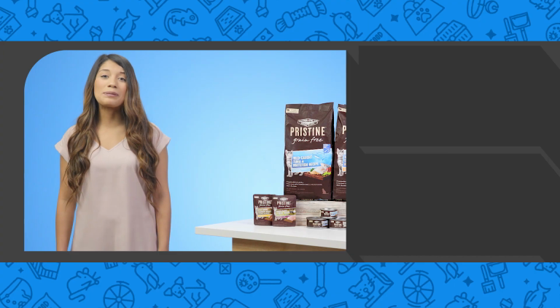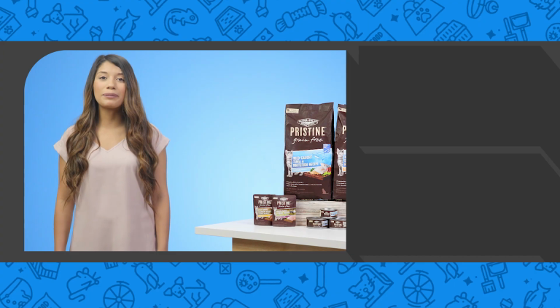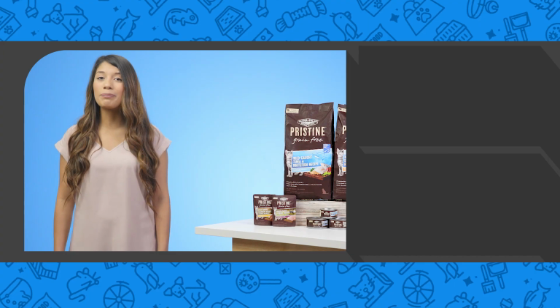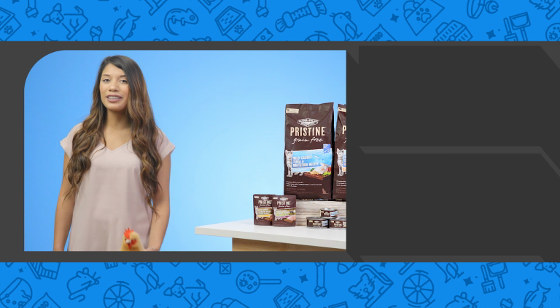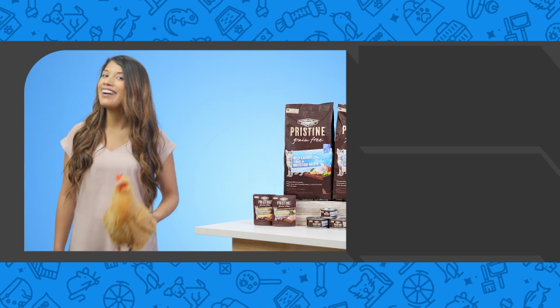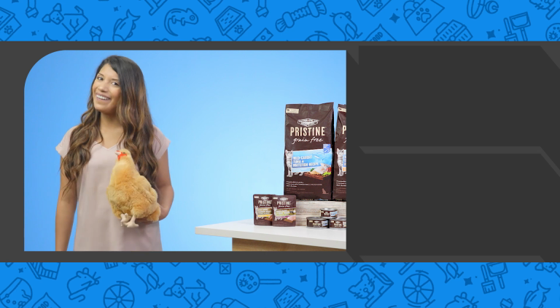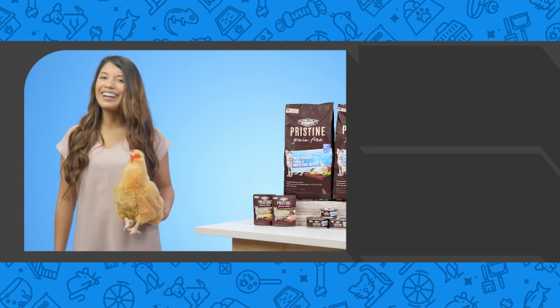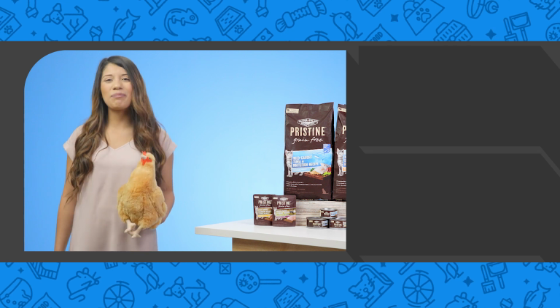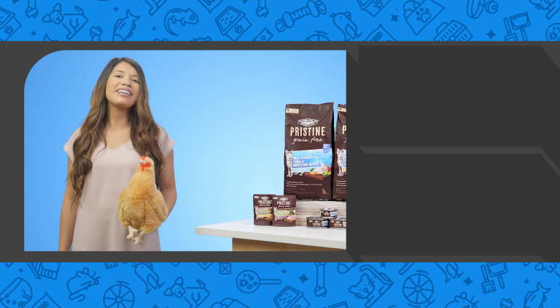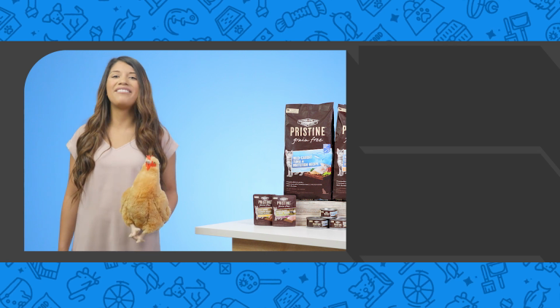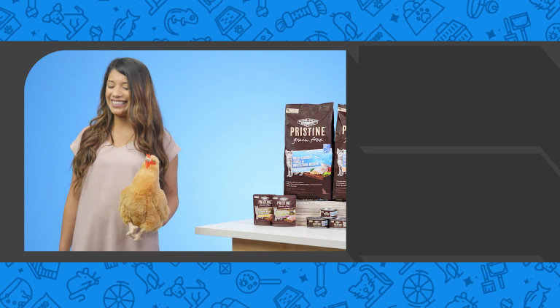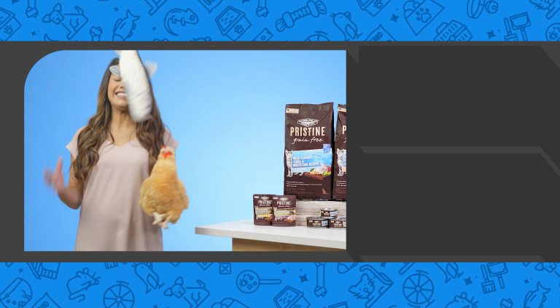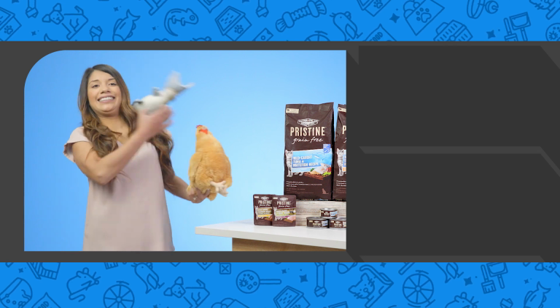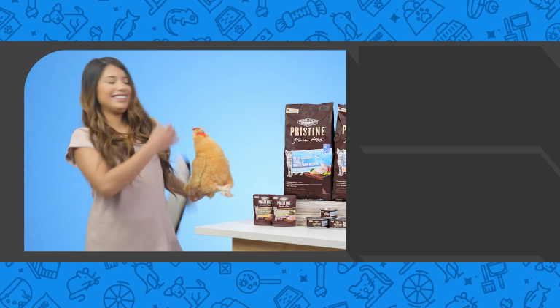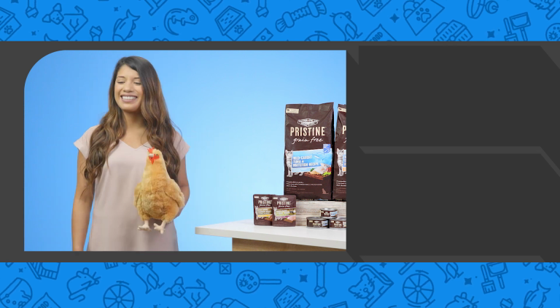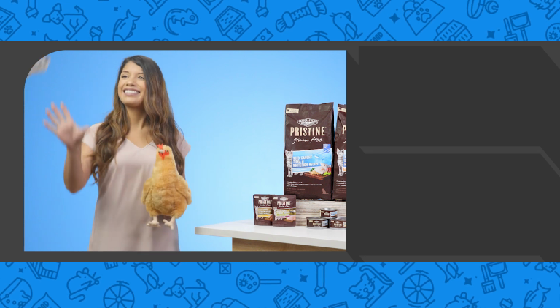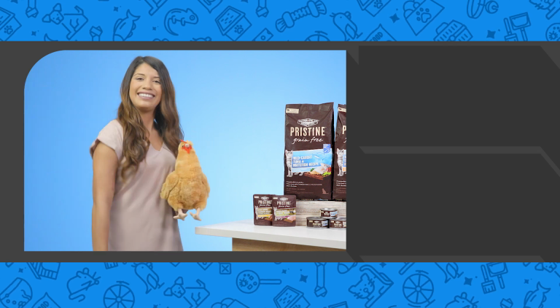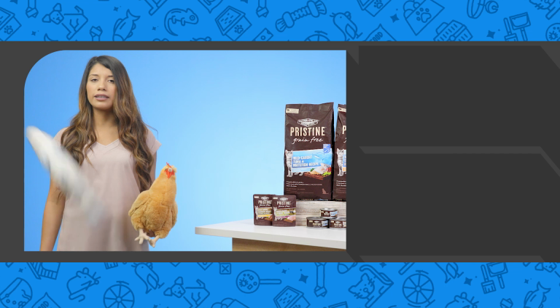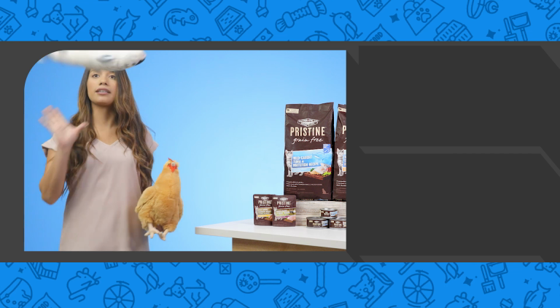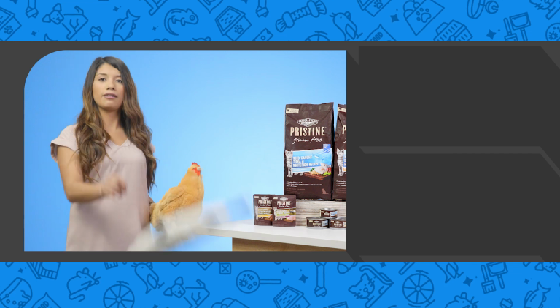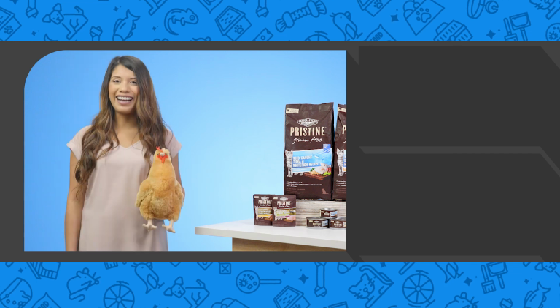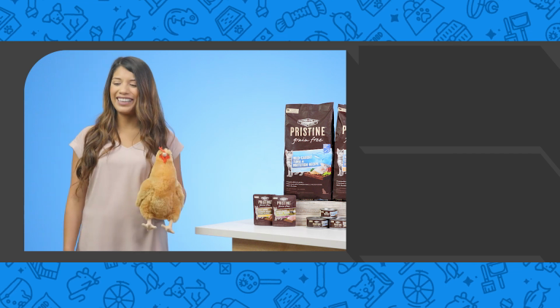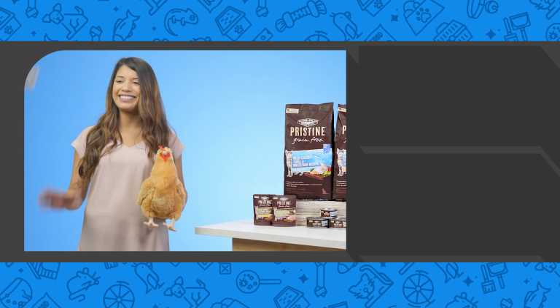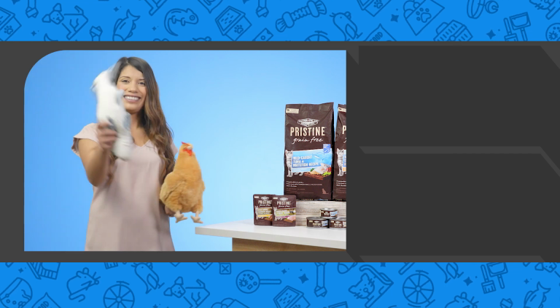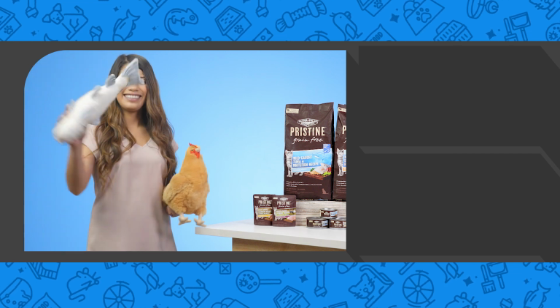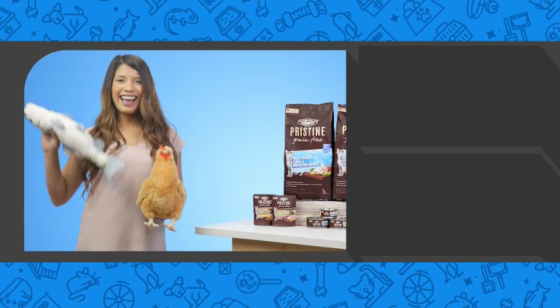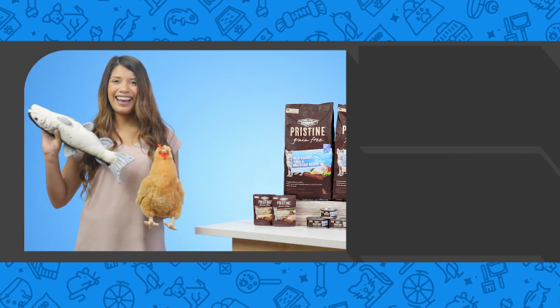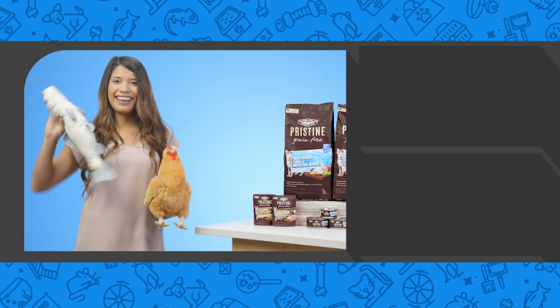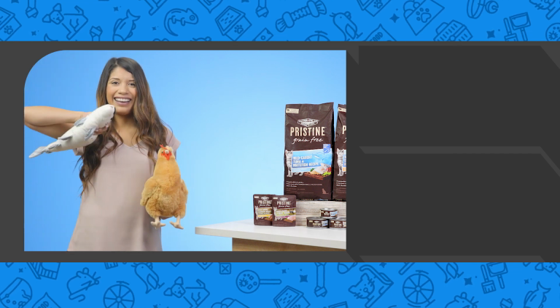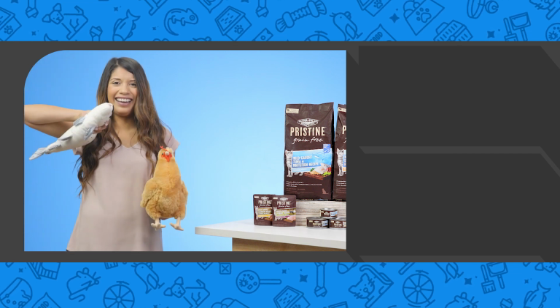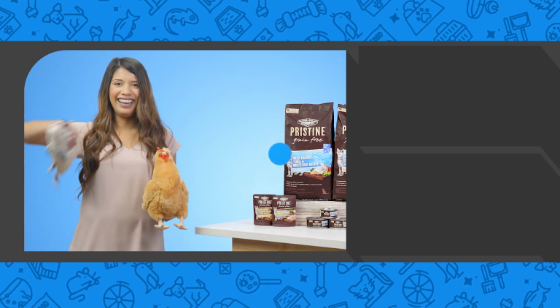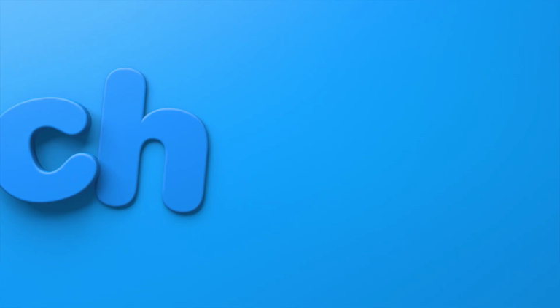Responsibly raised poultry or responsibly caught fish? I mean, like, time to... caught fish. That was cute.